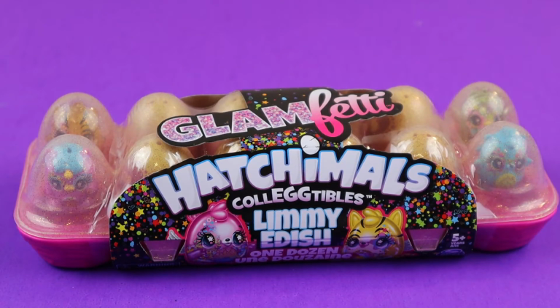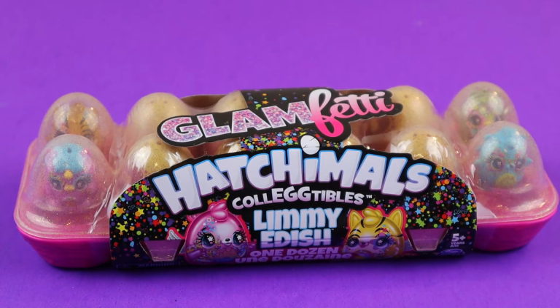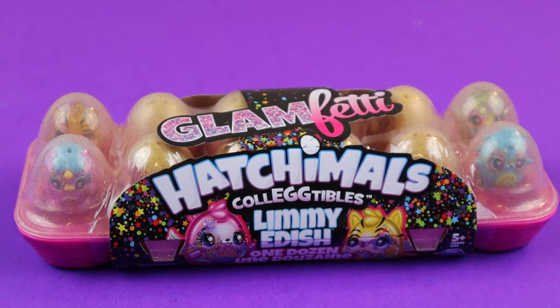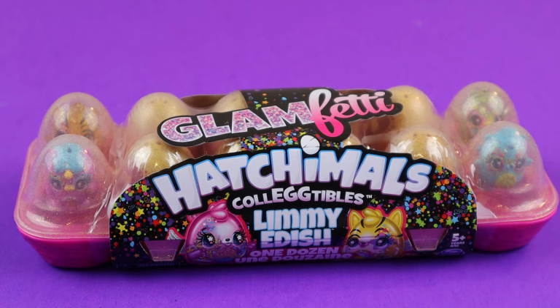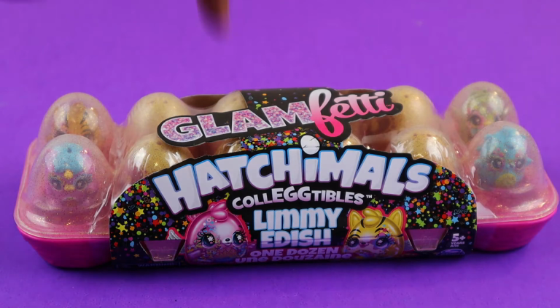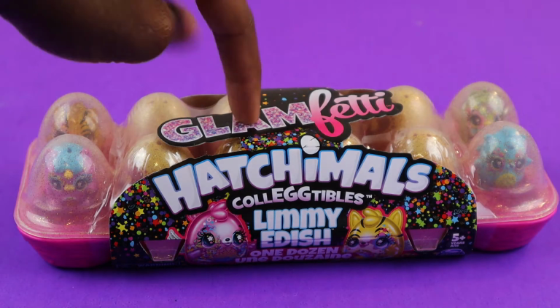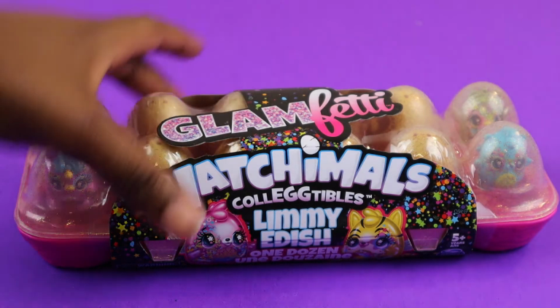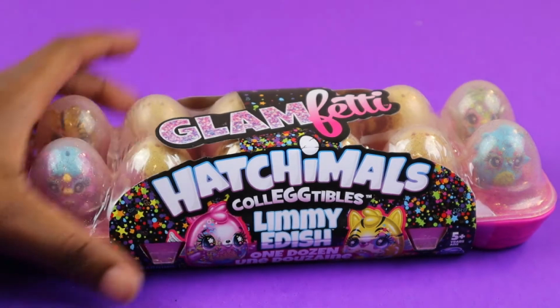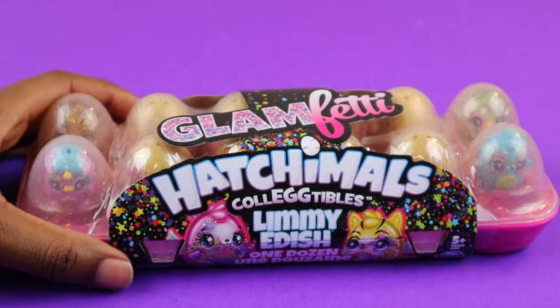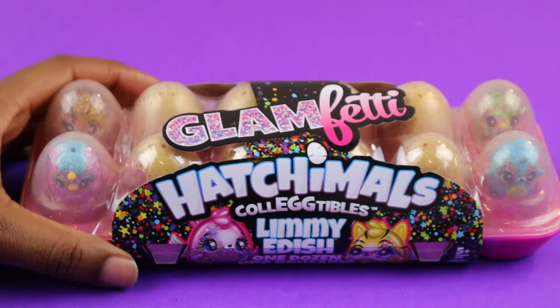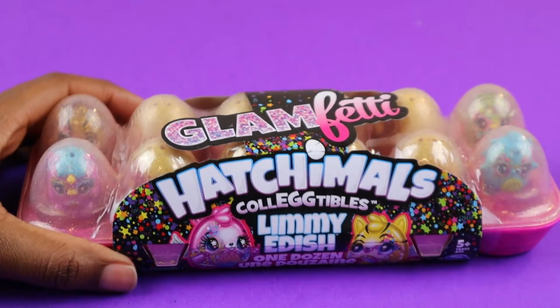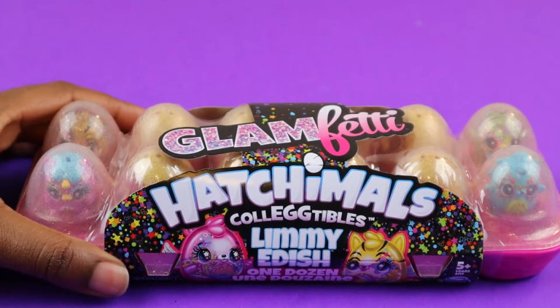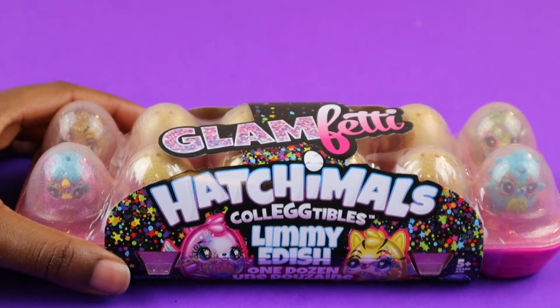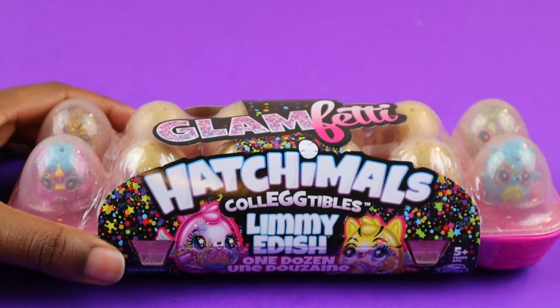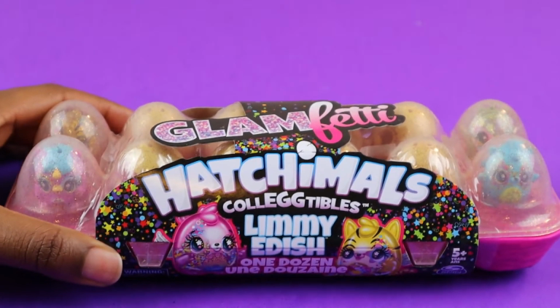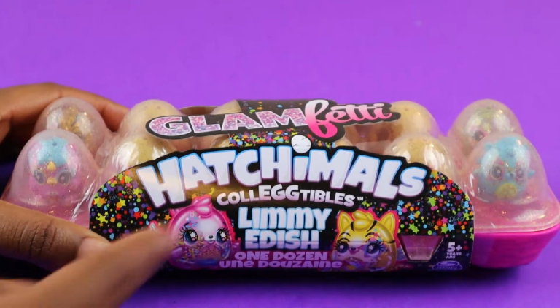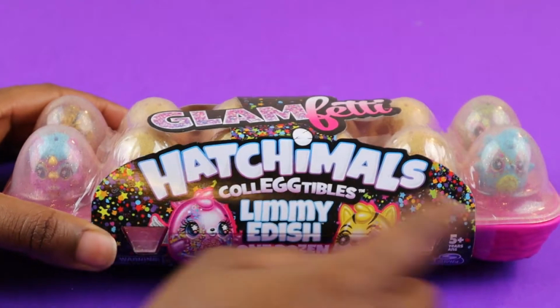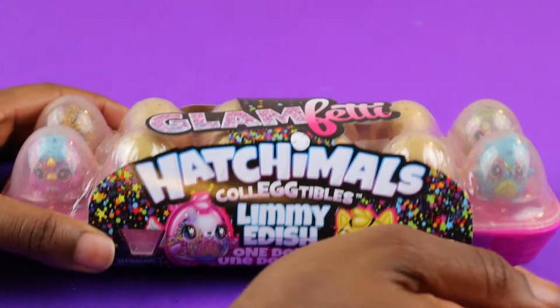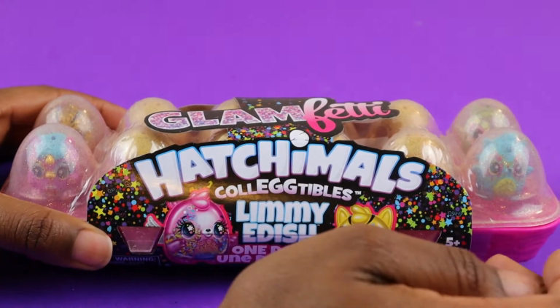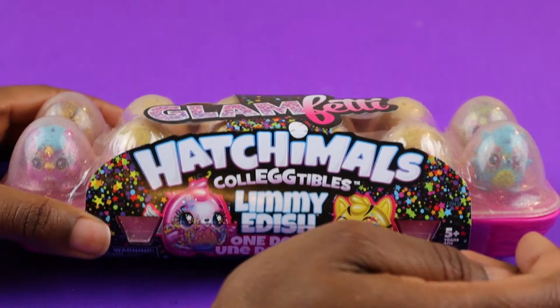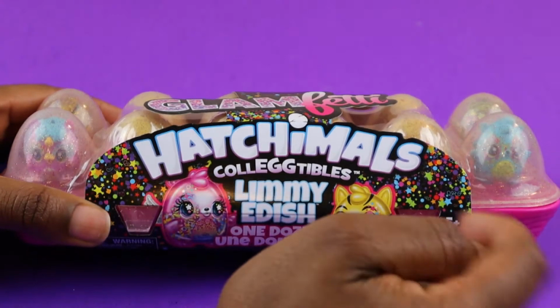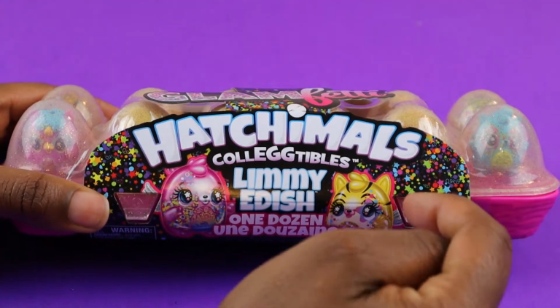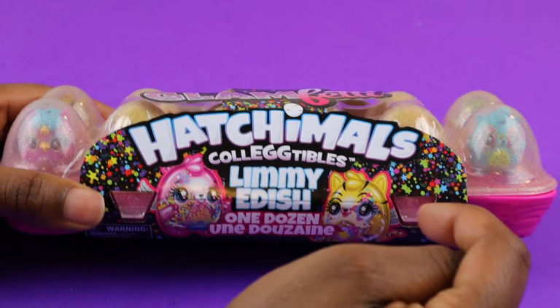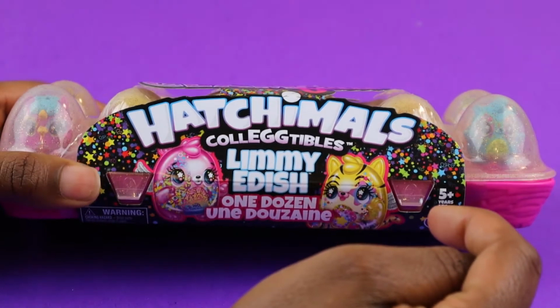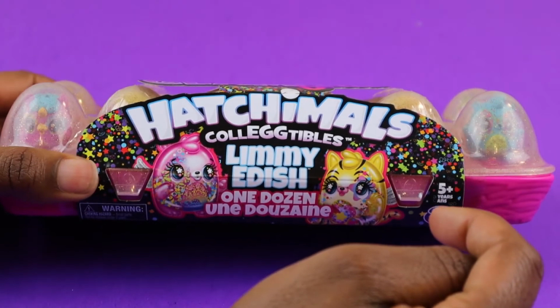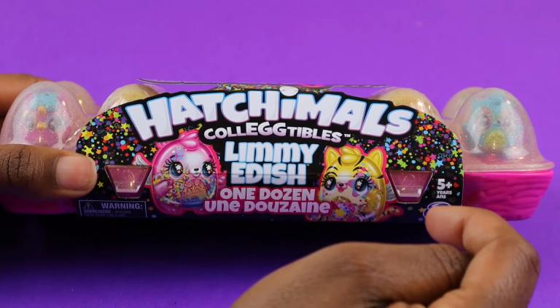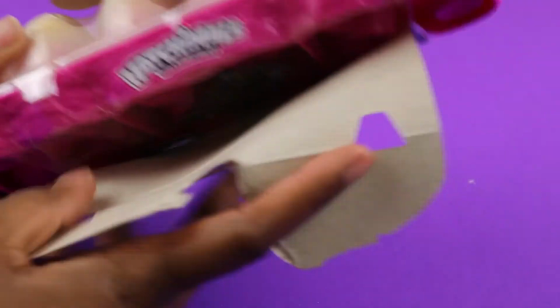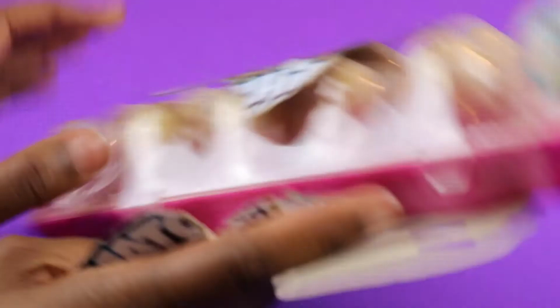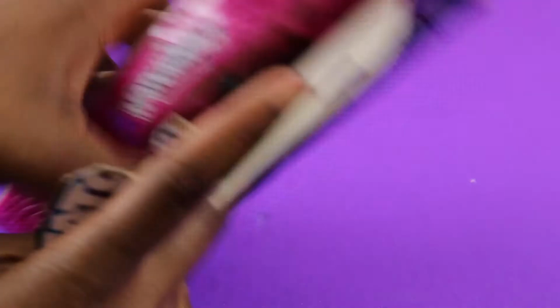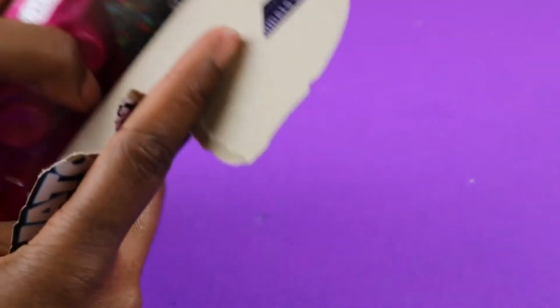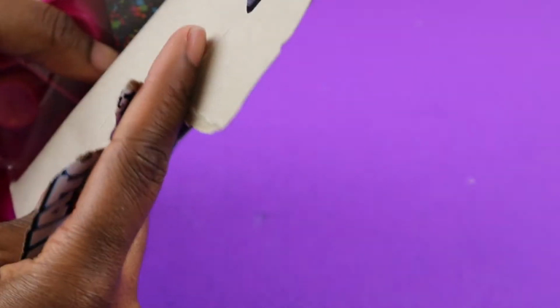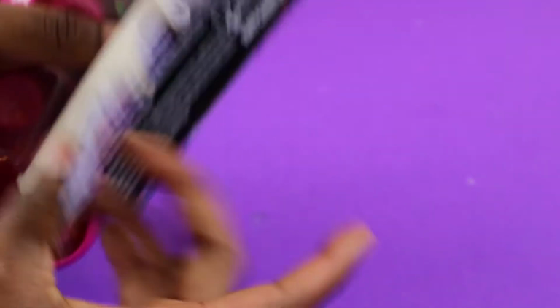So today we have the Glamfetti. This is the Glamfetti Hatchimals, and these are actually collectibles. It says Lemmy Edition. So we're going to go ahead and open this up.